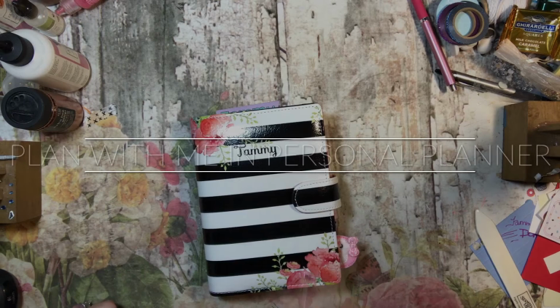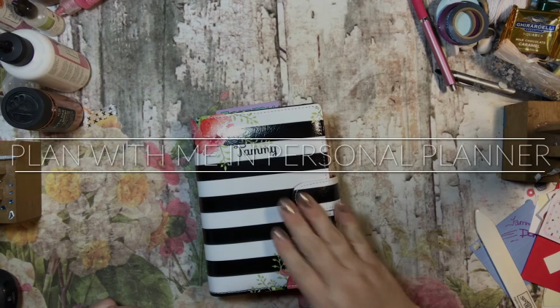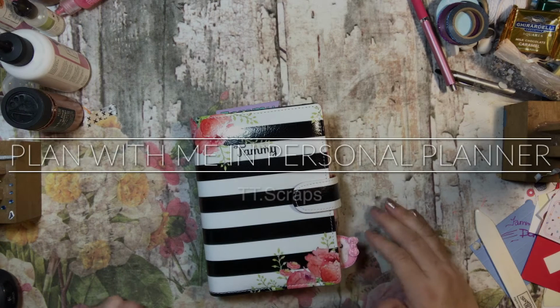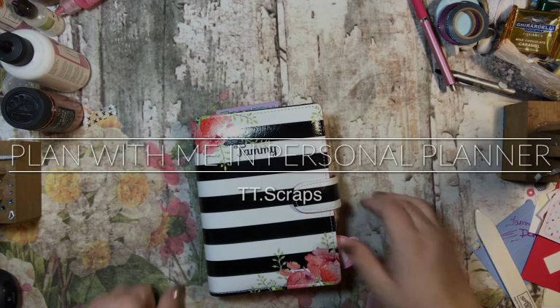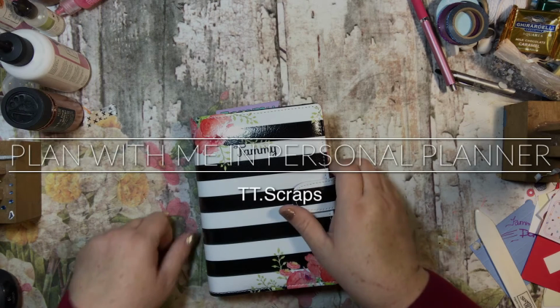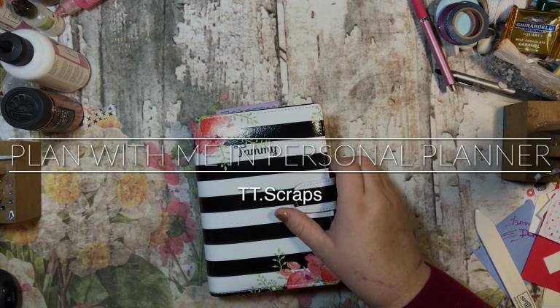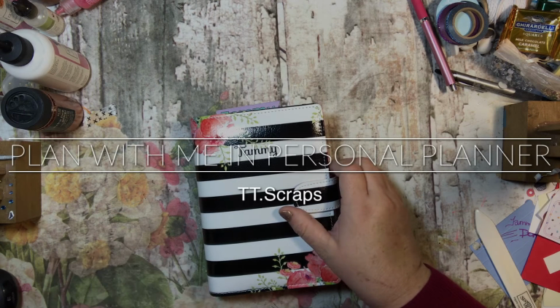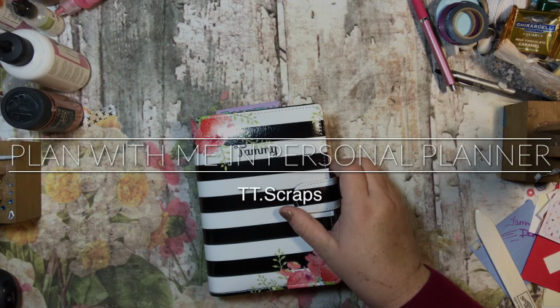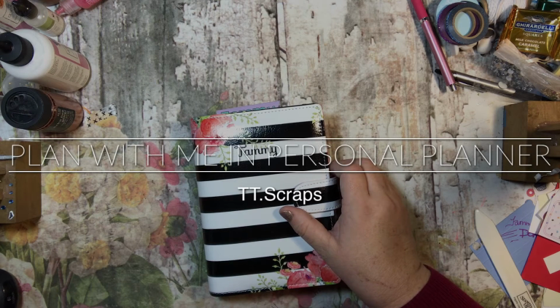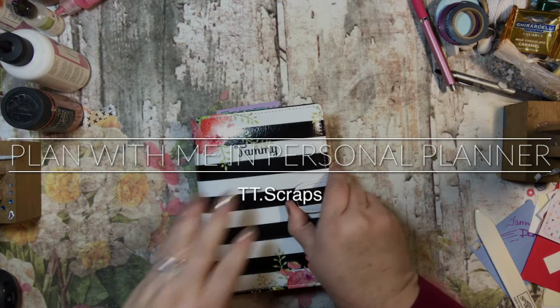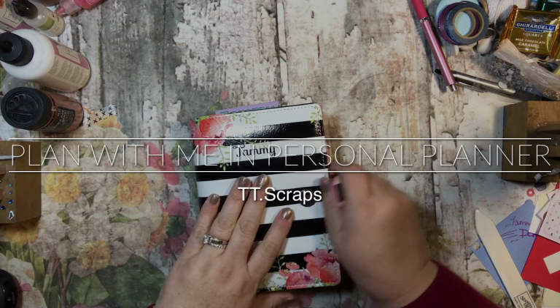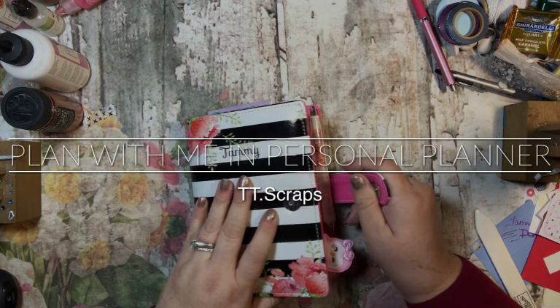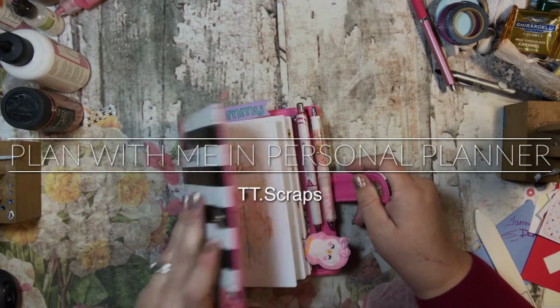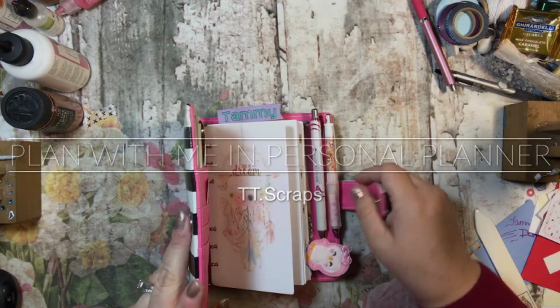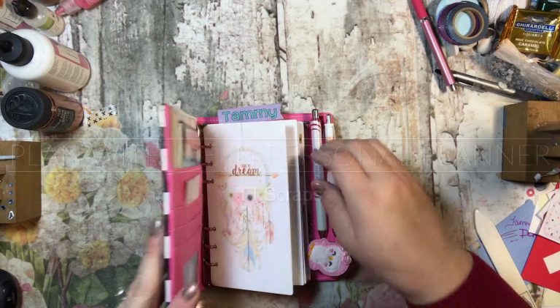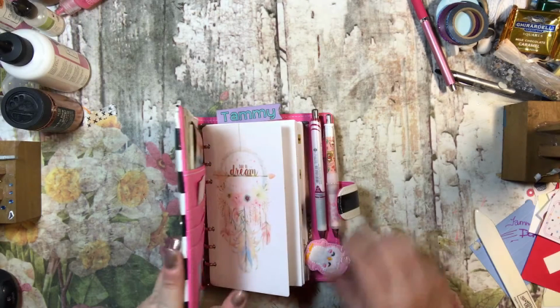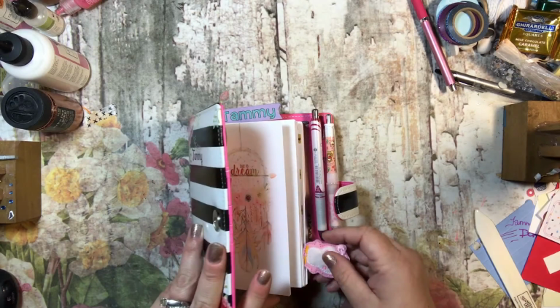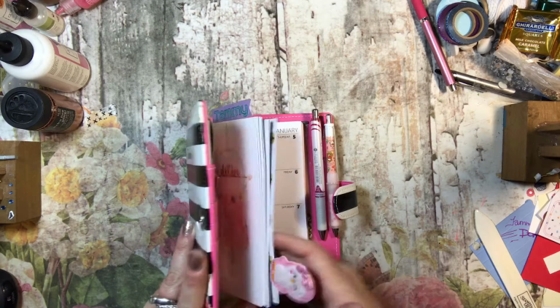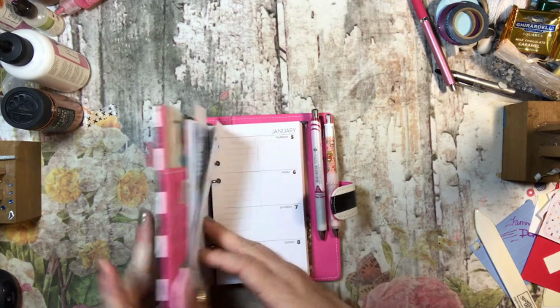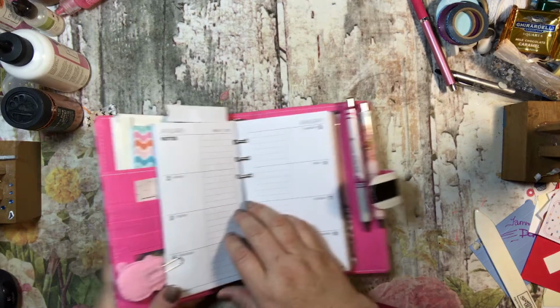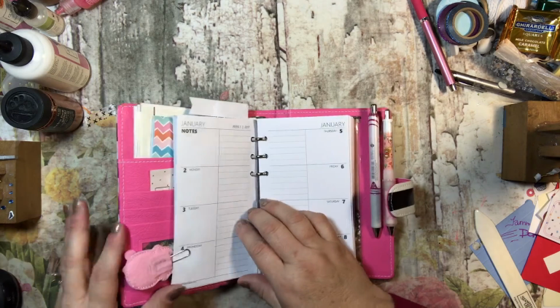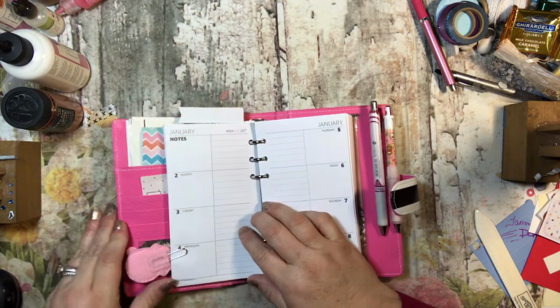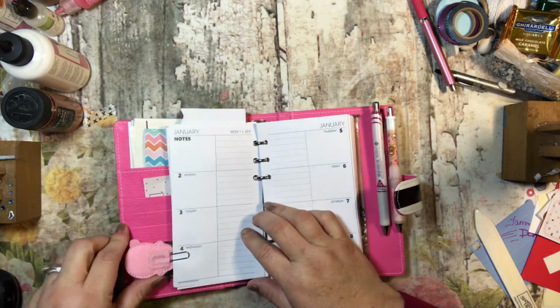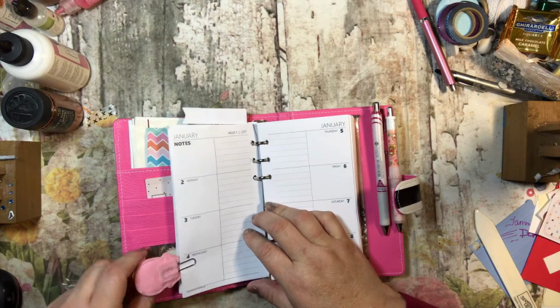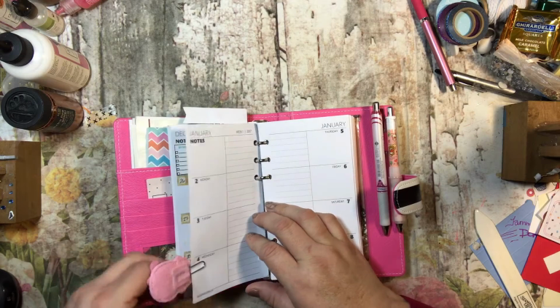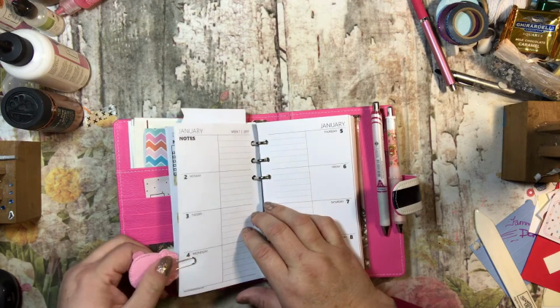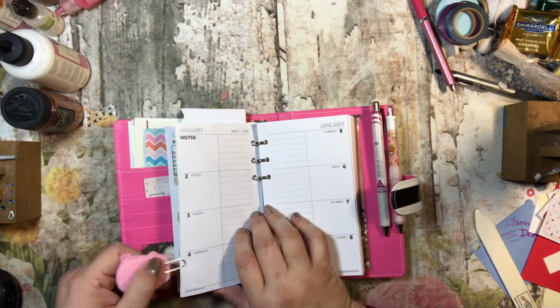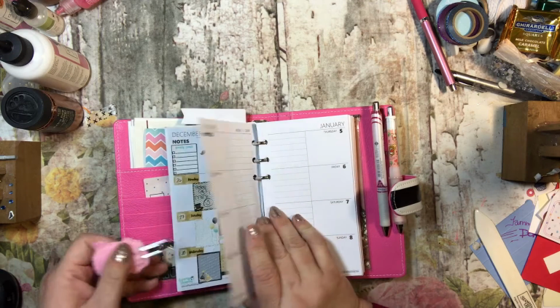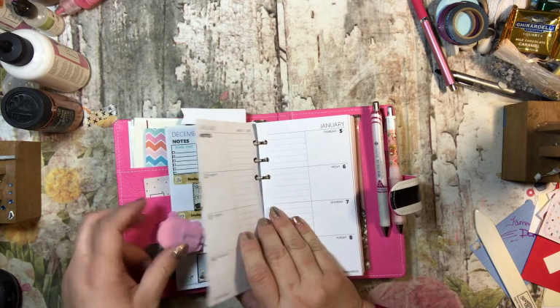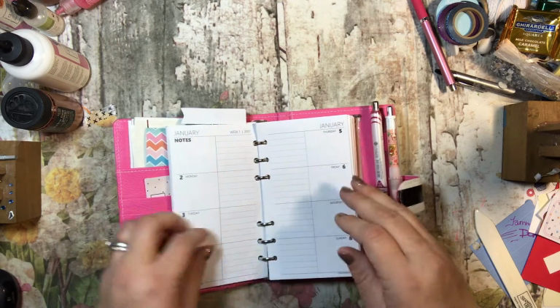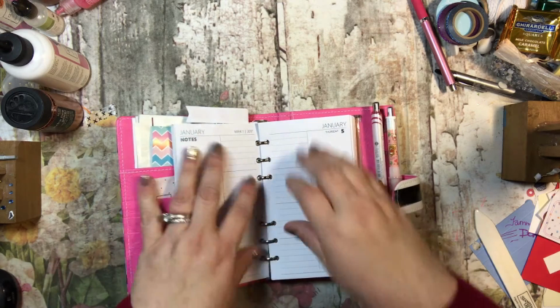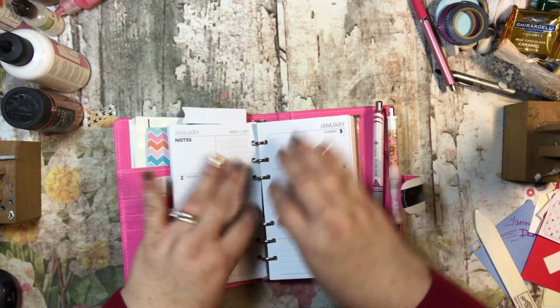Hi everyone, it's Tammy, and it's time for me to do my plan with me in my personal planner. We are going to be planning the first full week of January, January 2nd through 8th.